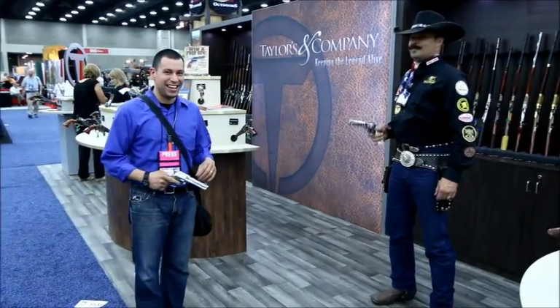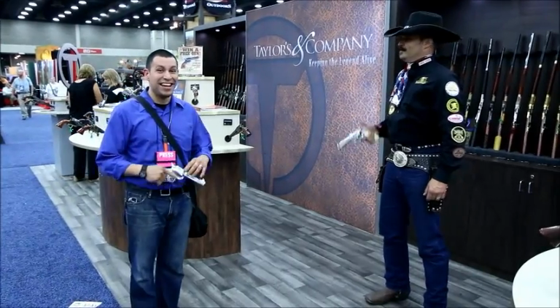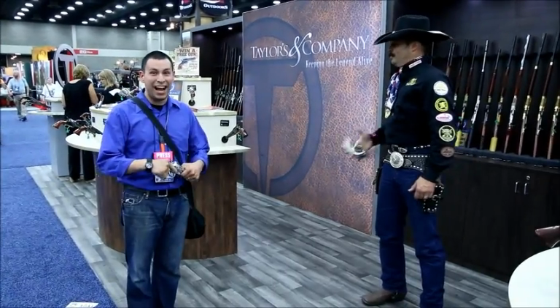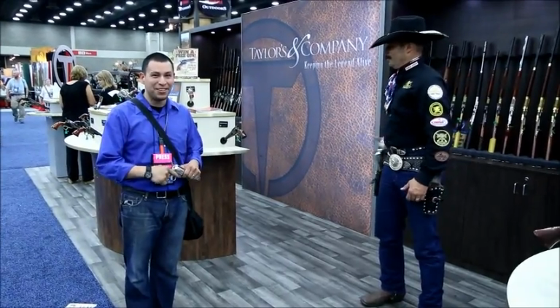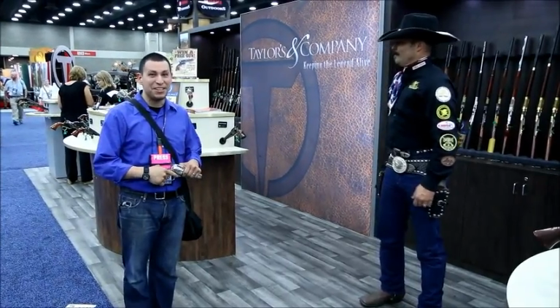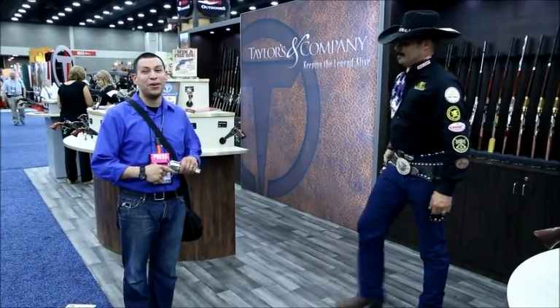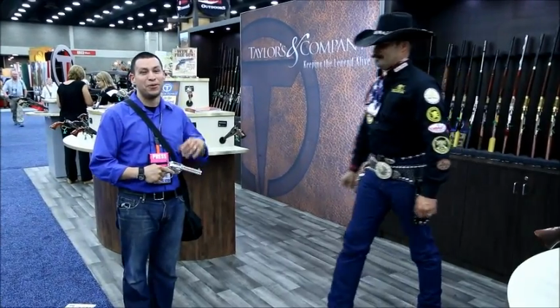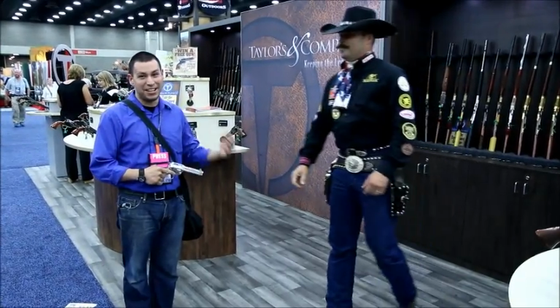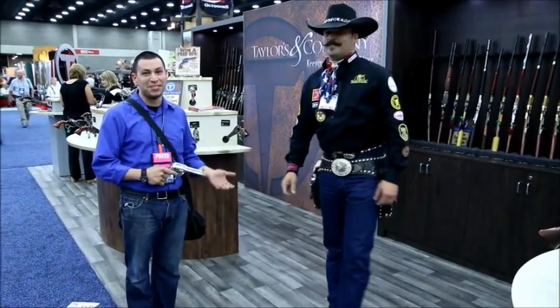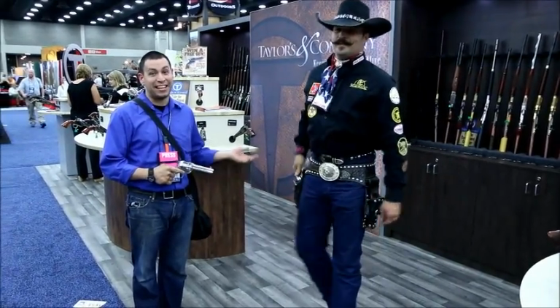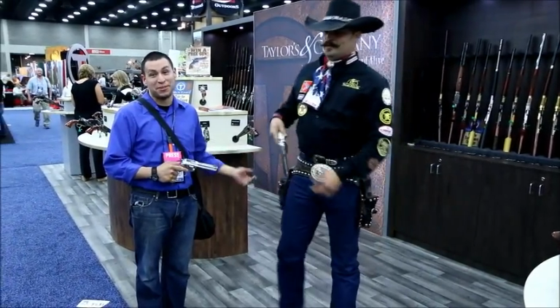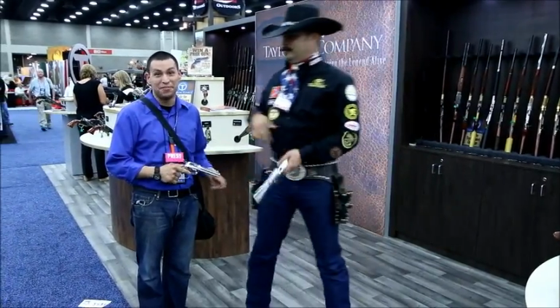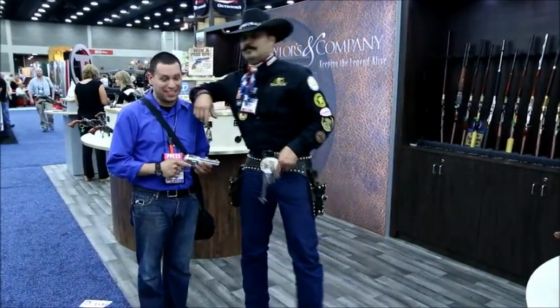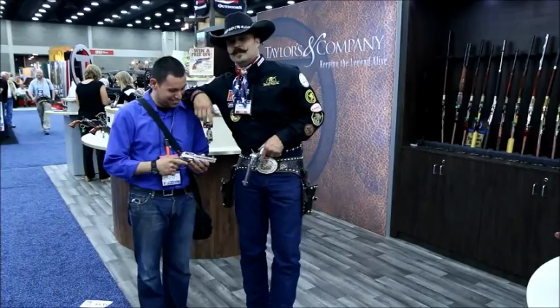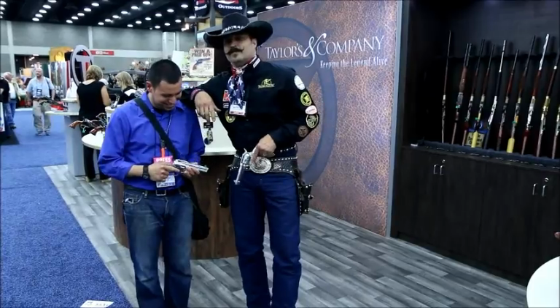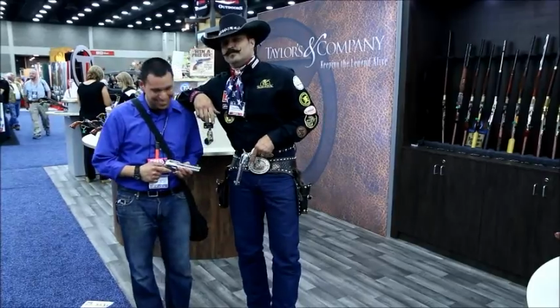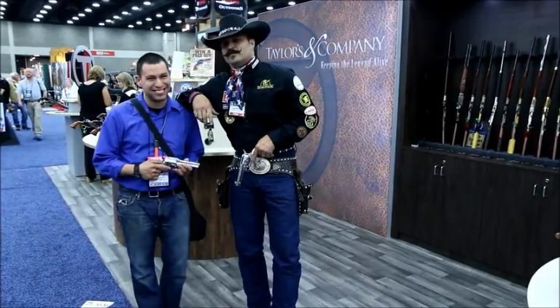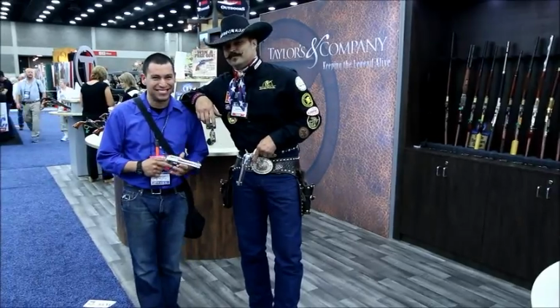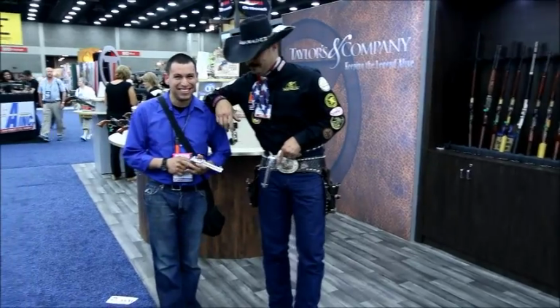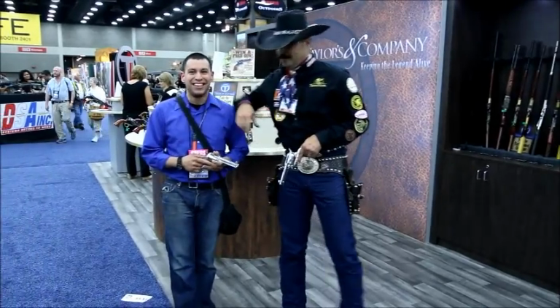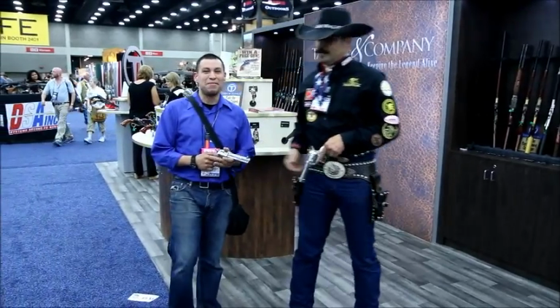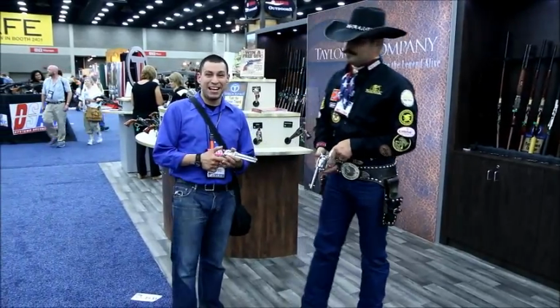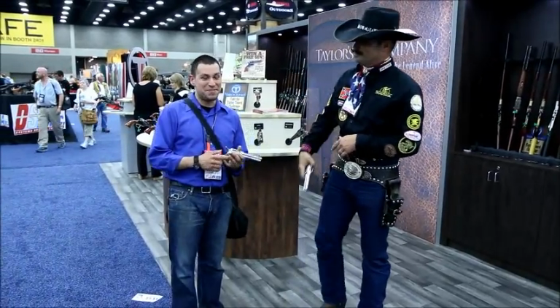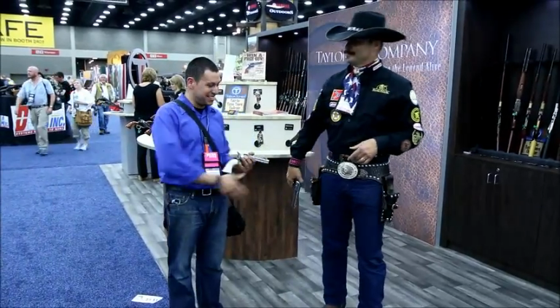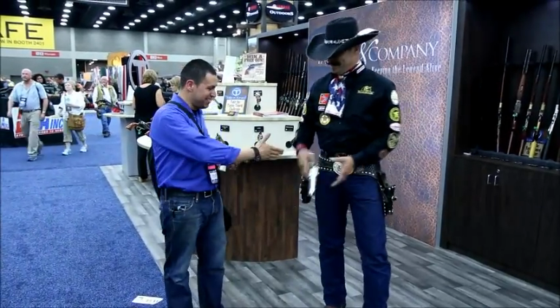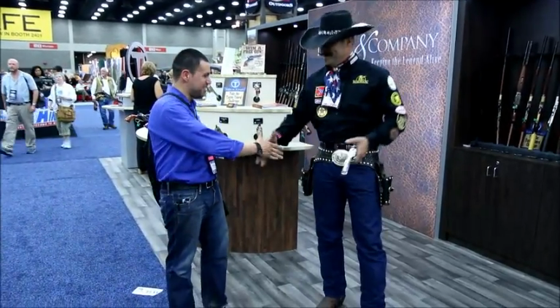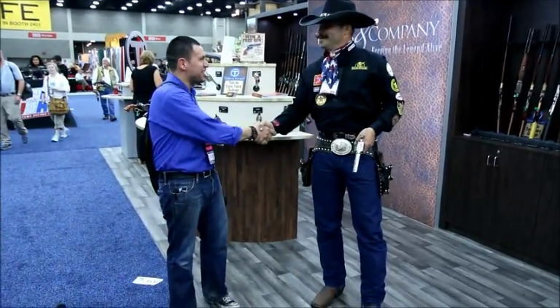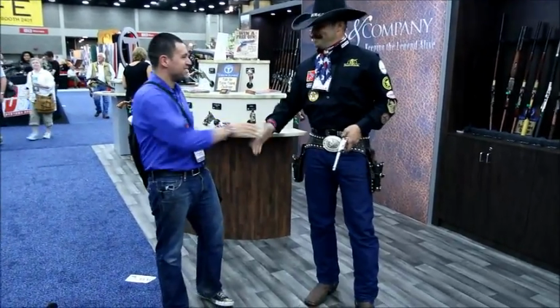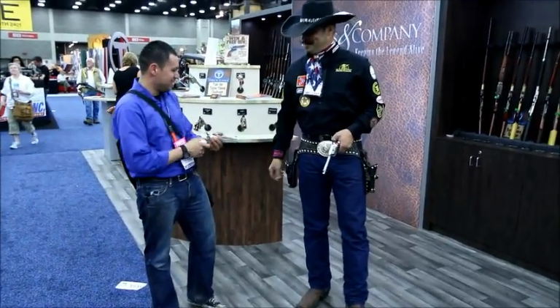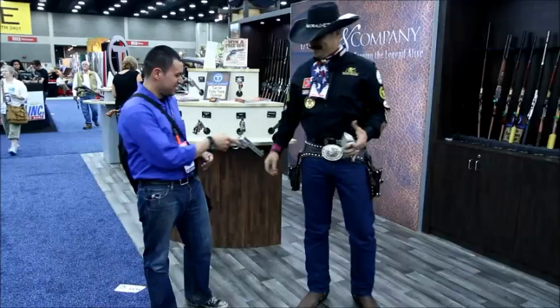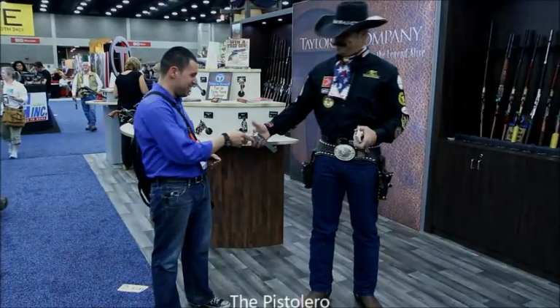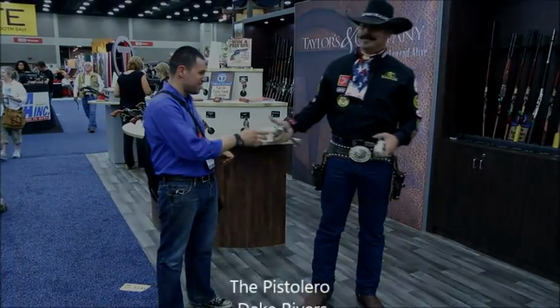And now you know why you don't pick a knife to a gunfight. Out of bags — keep watching, thanks so much, thank you sir.